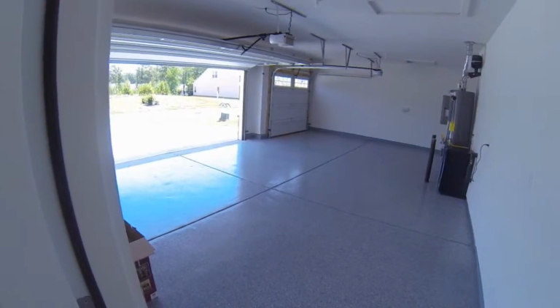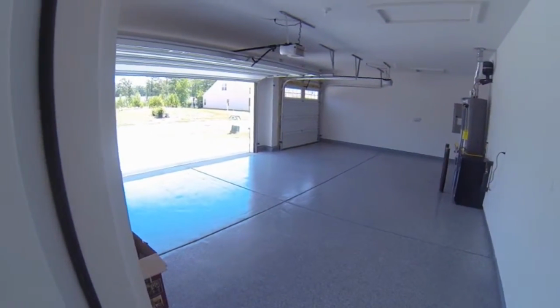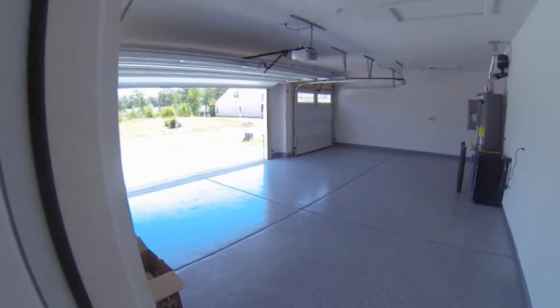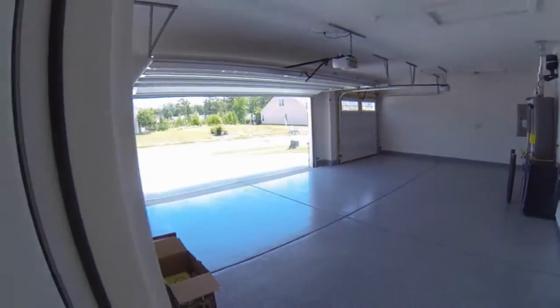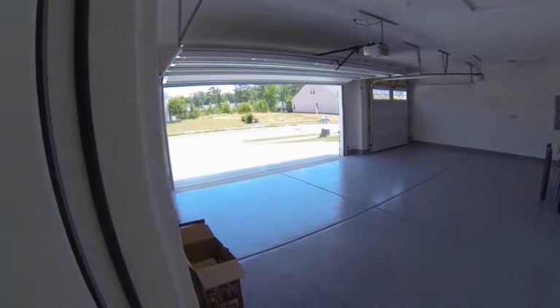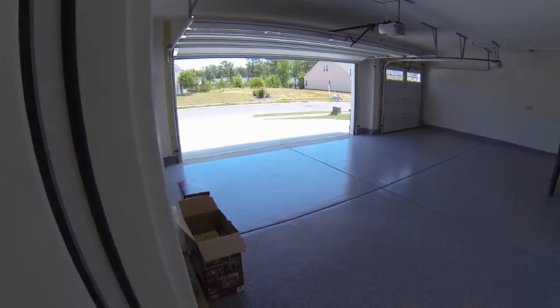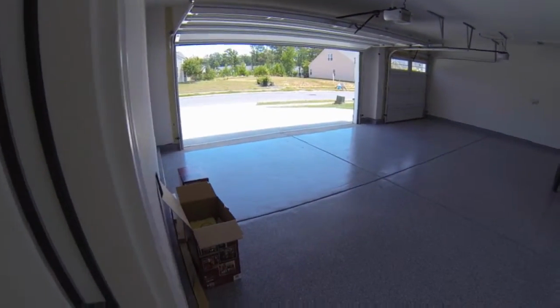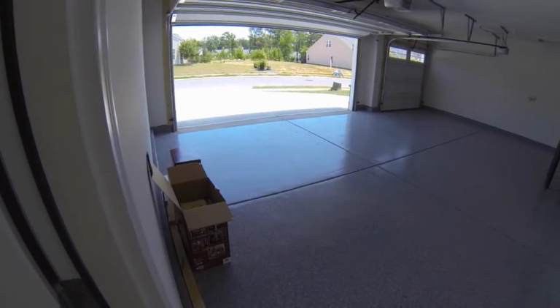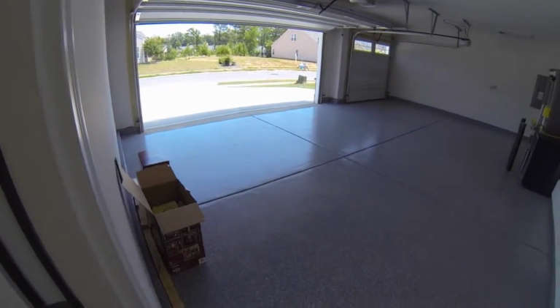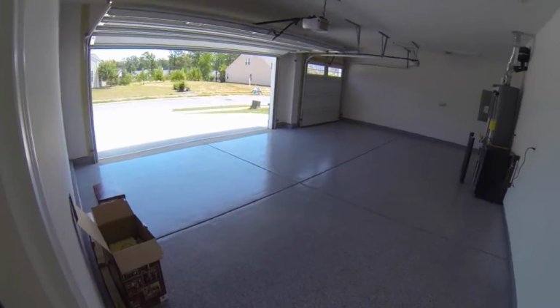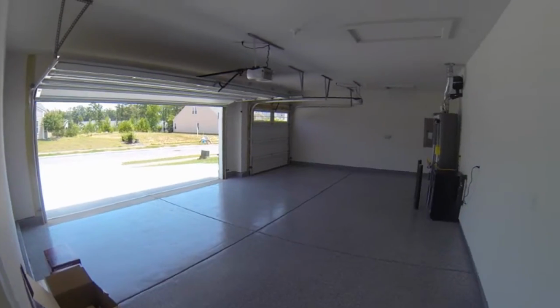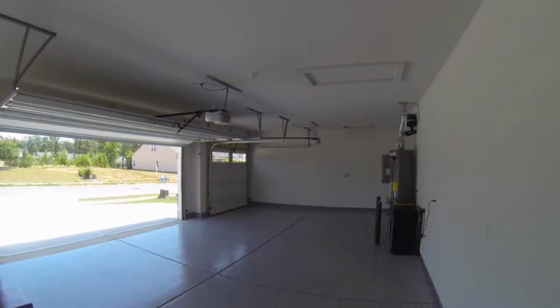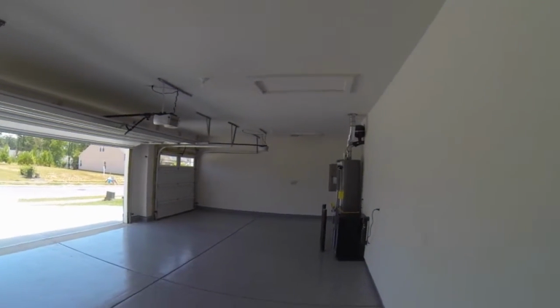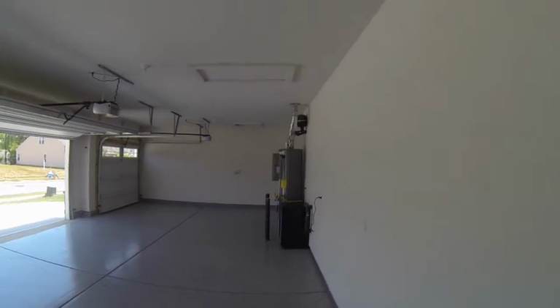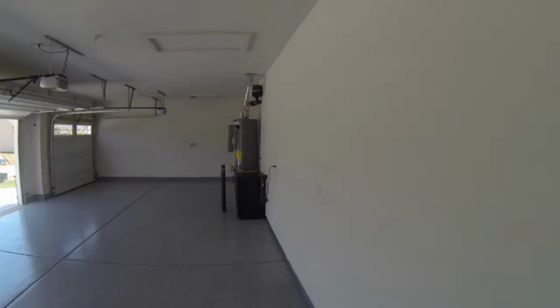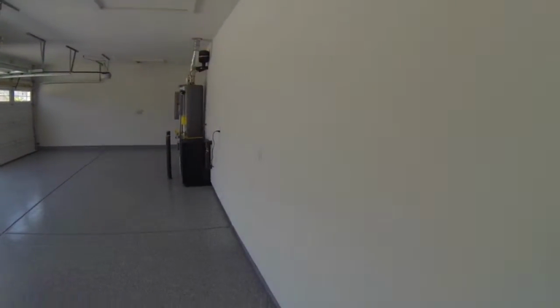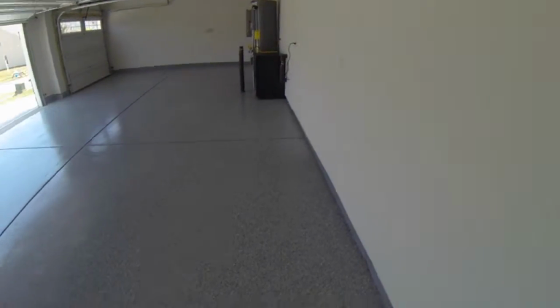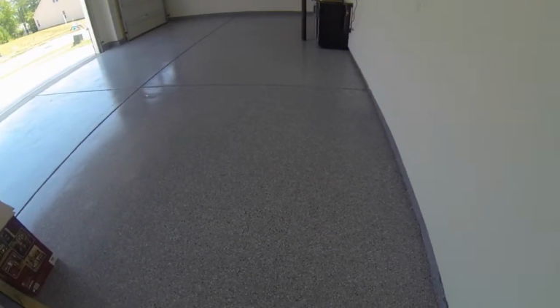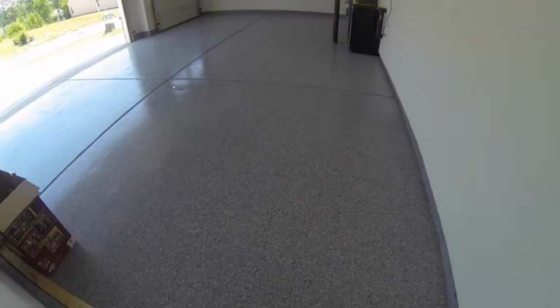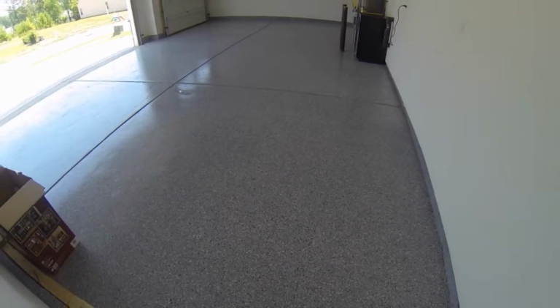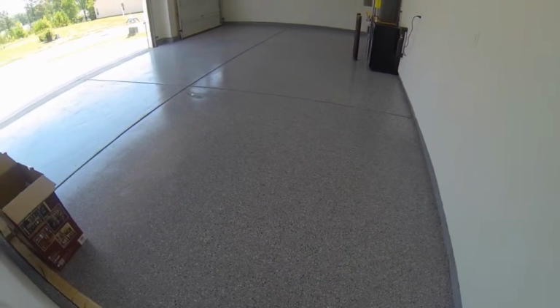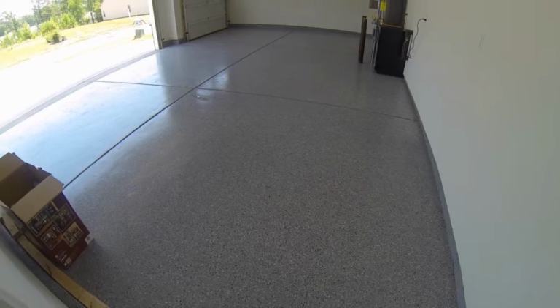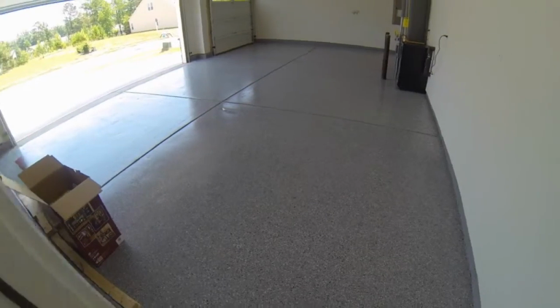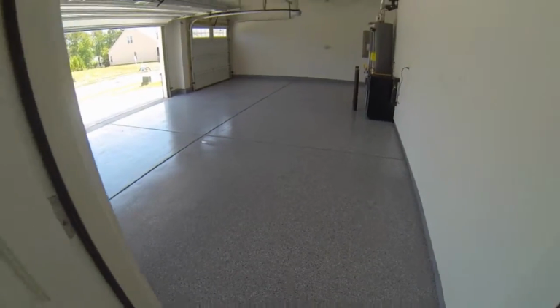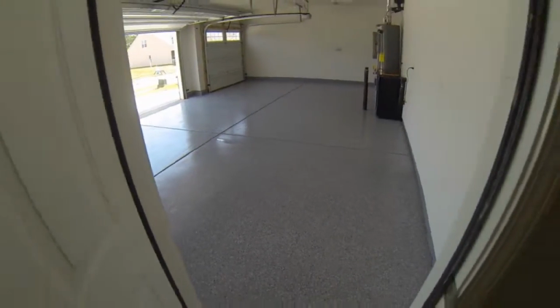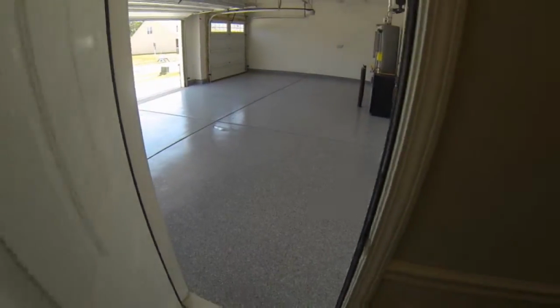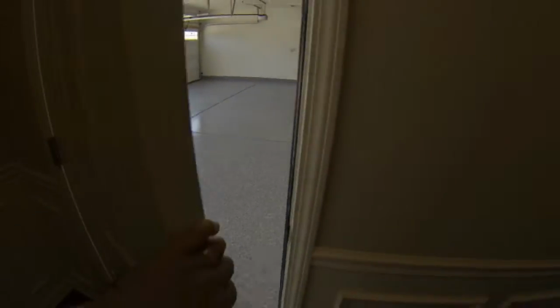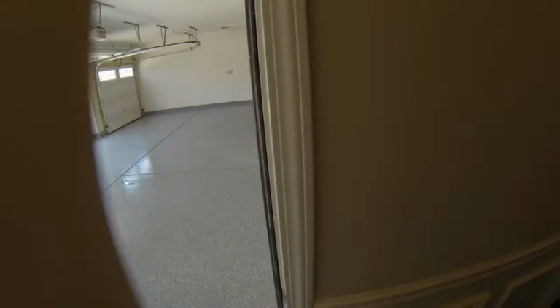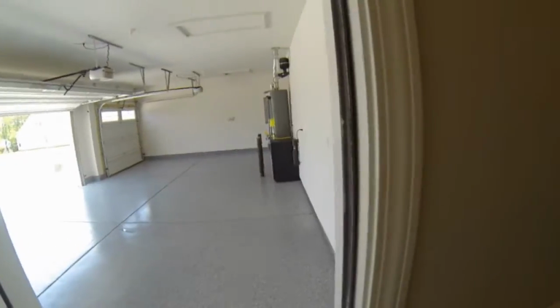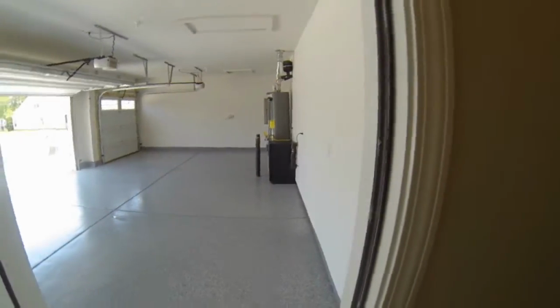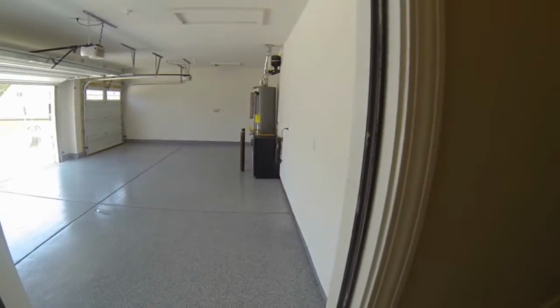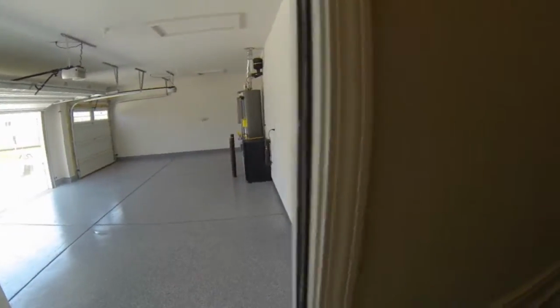Here's the update at 24.04. The garage is now painted, the floor is epoxy painted, and the wine refrigerator is plugged in.